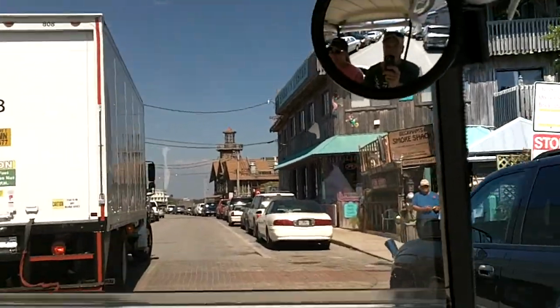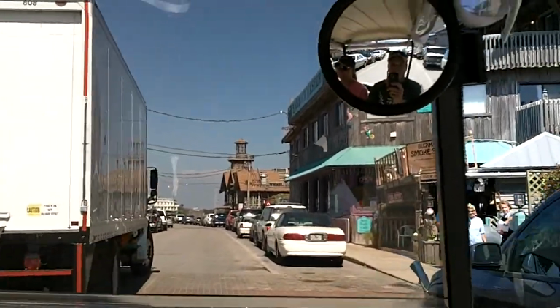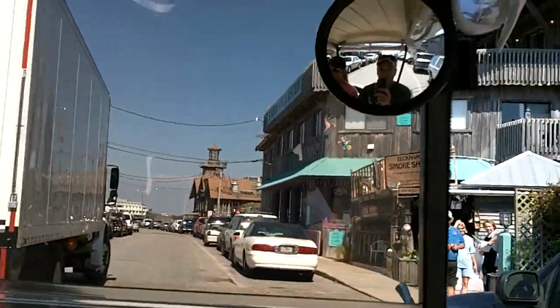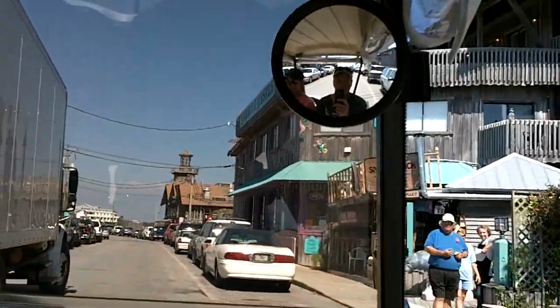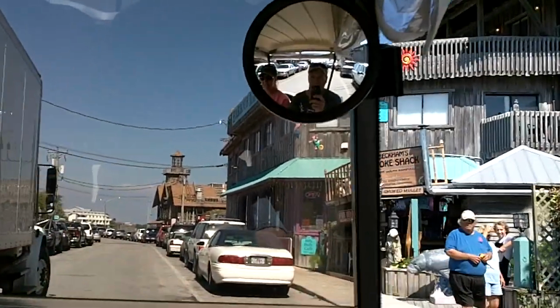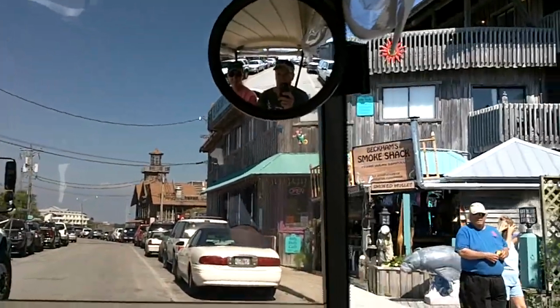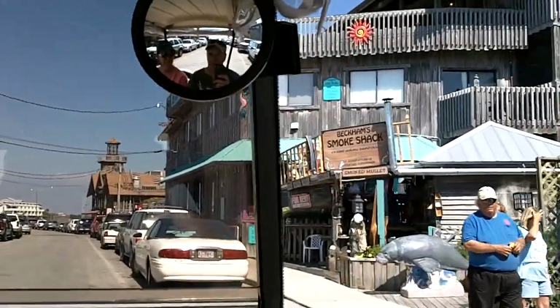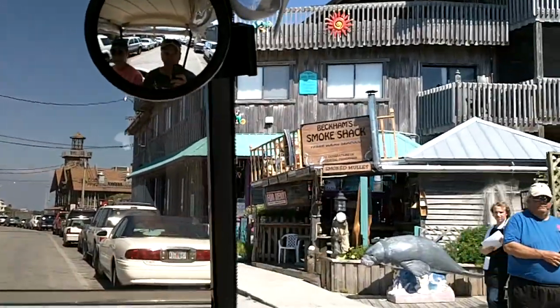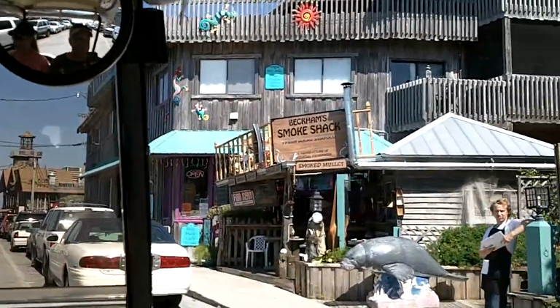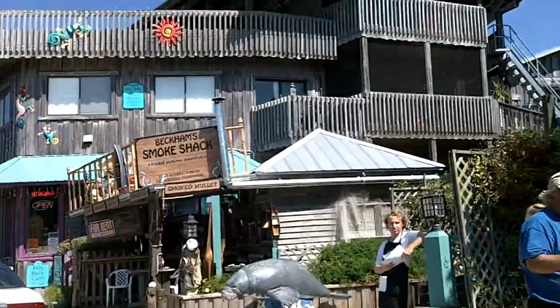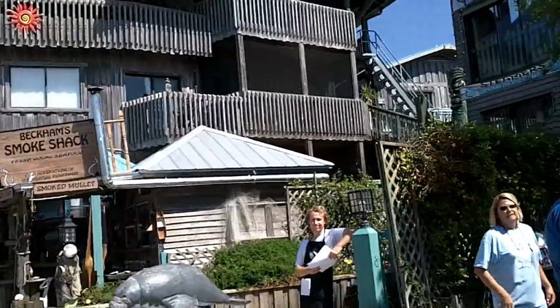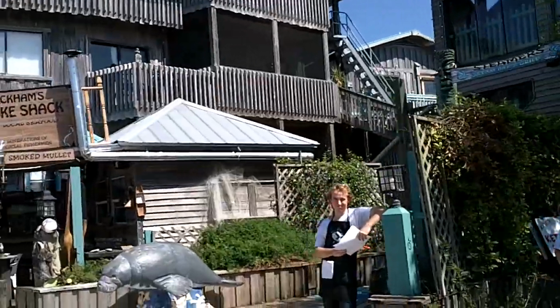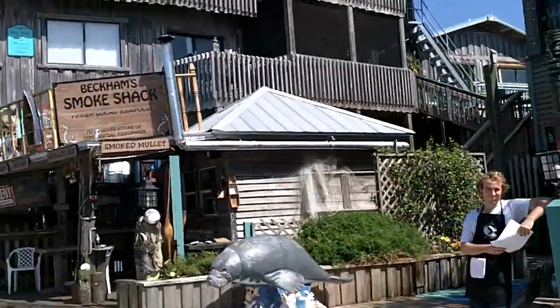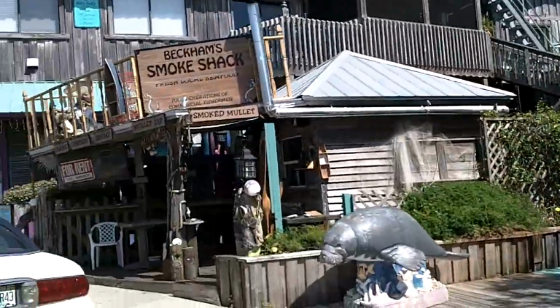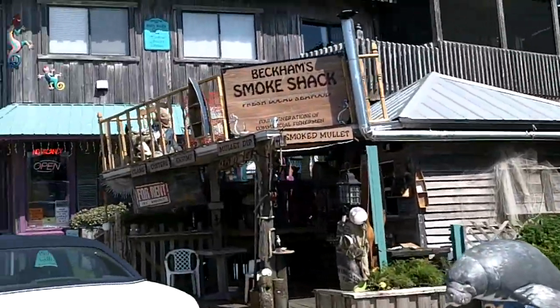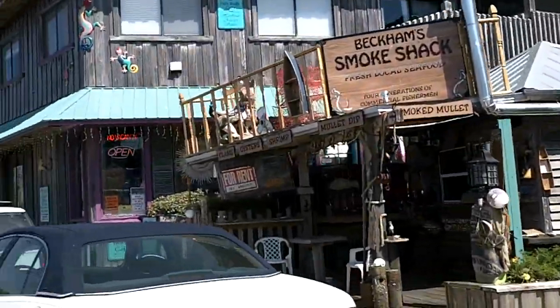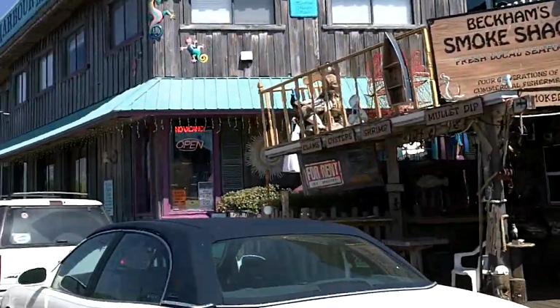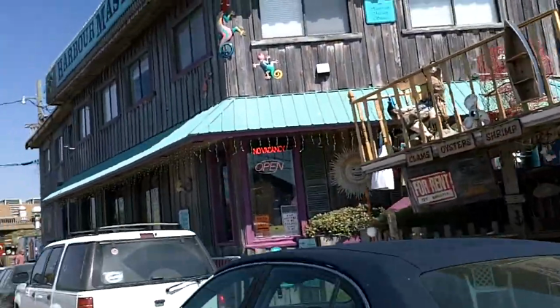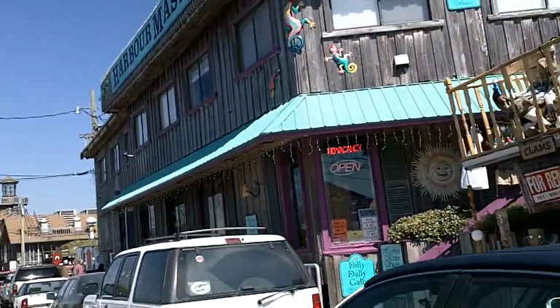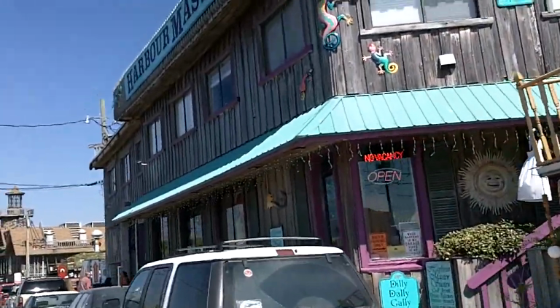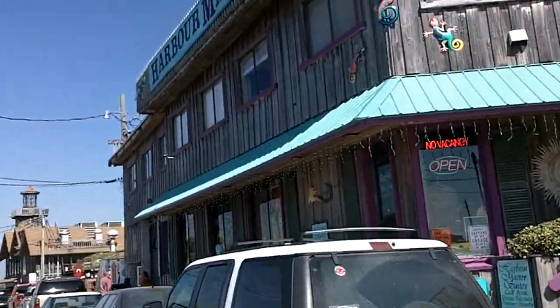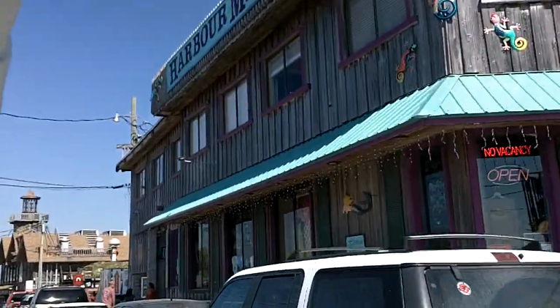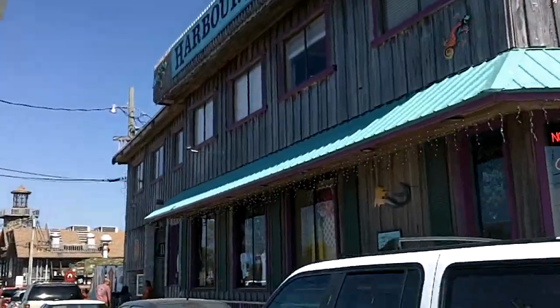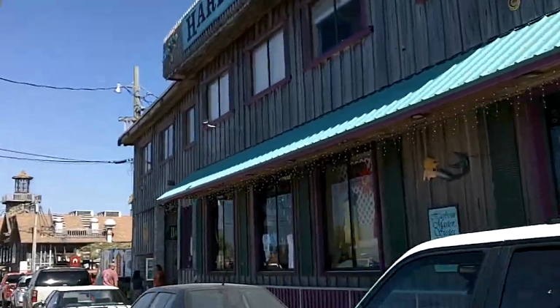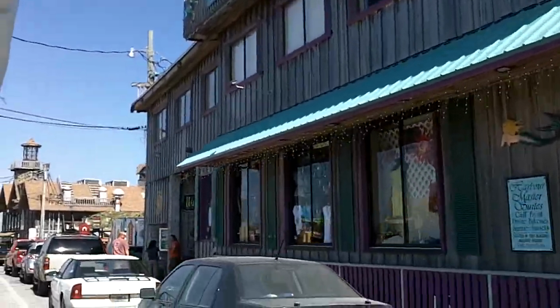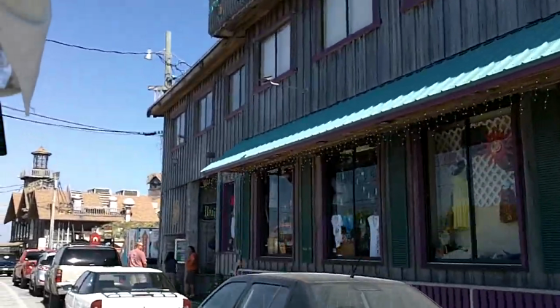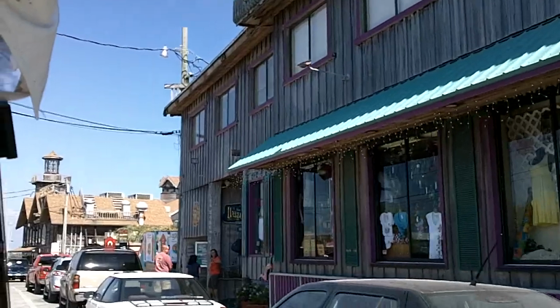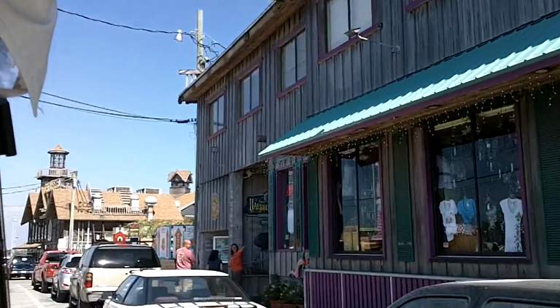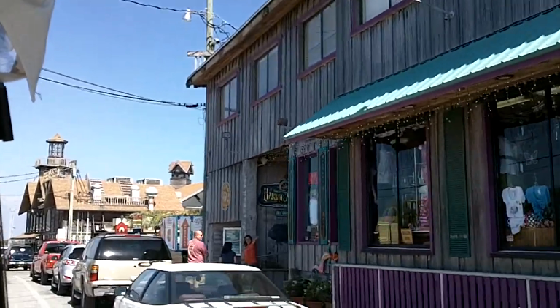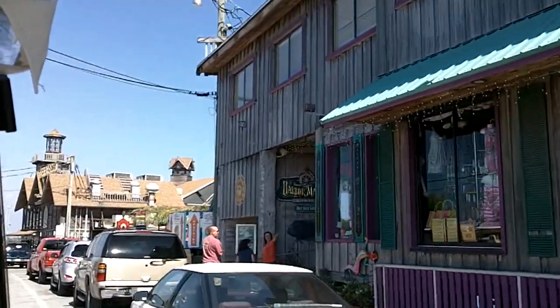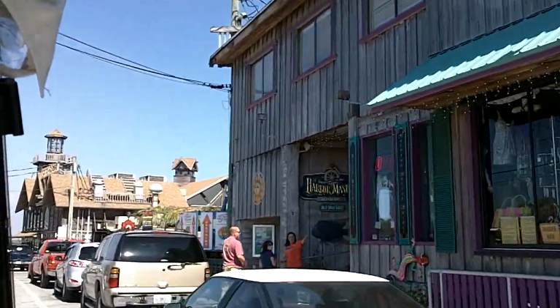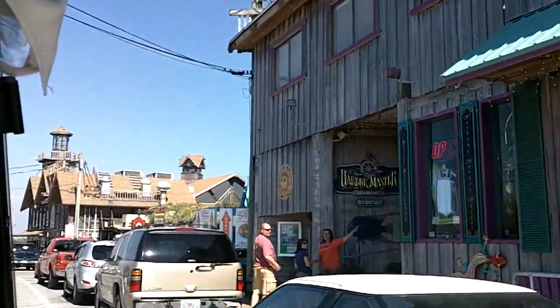Looks like everybody's getting deliveries today. Getting ready for the weekend. Thank you.